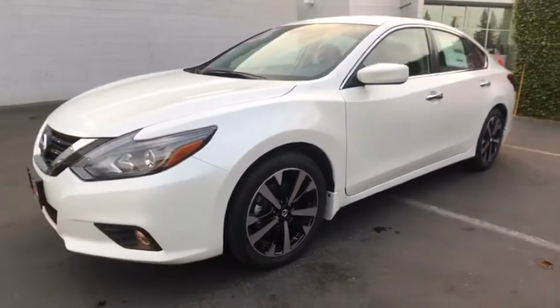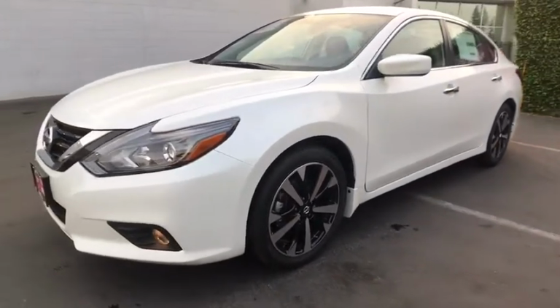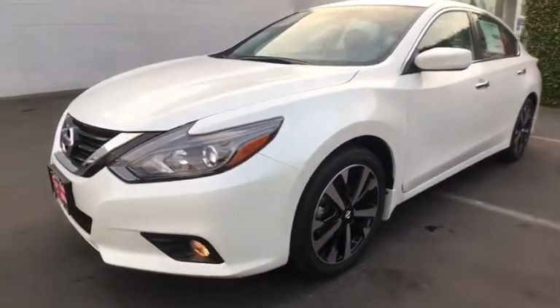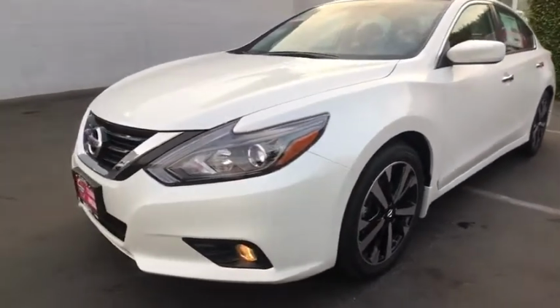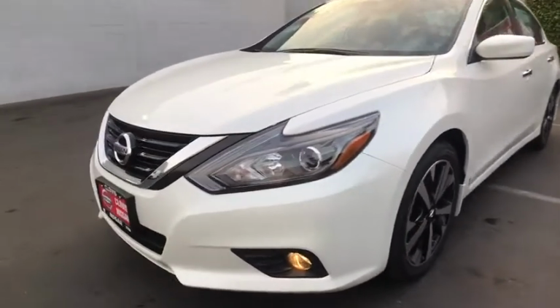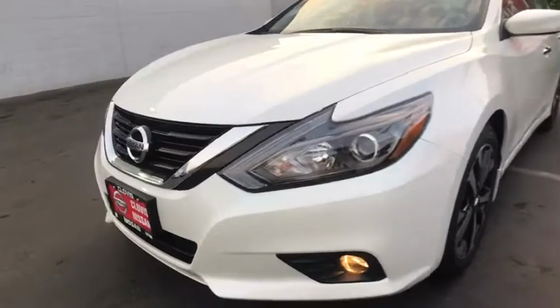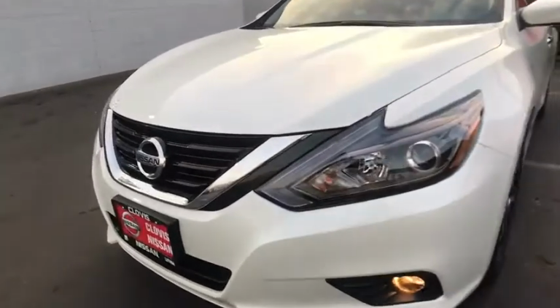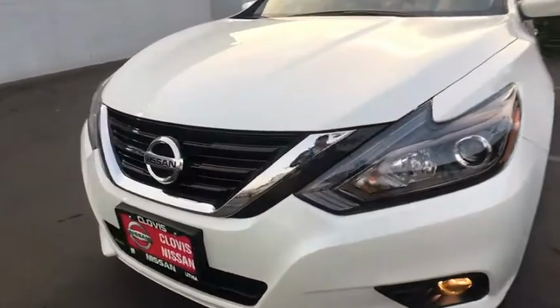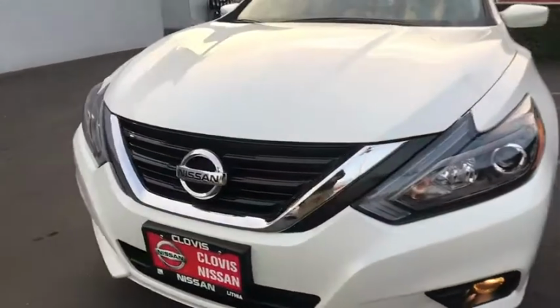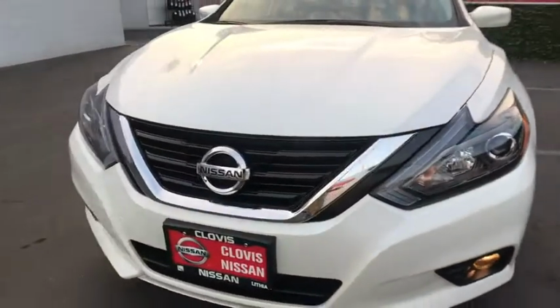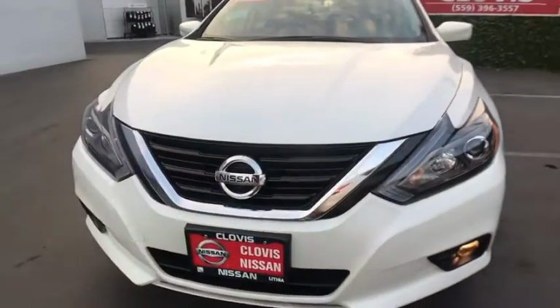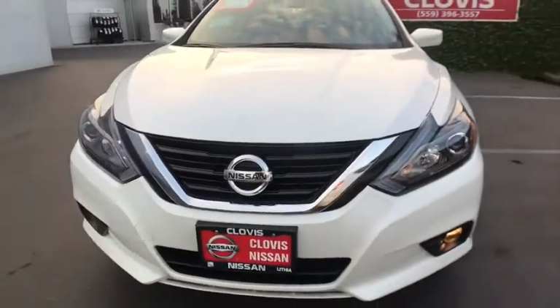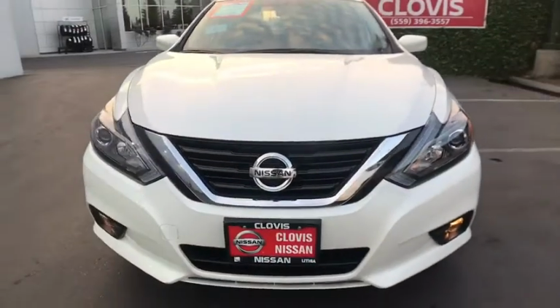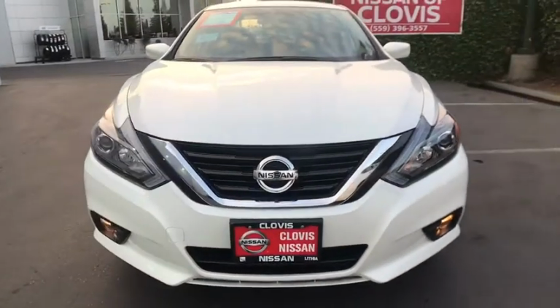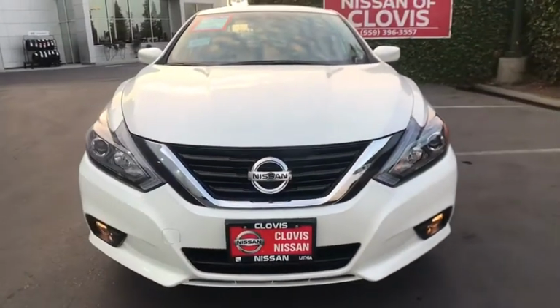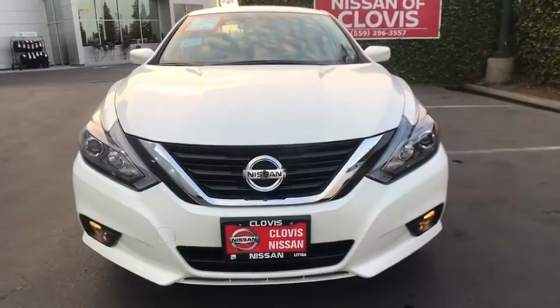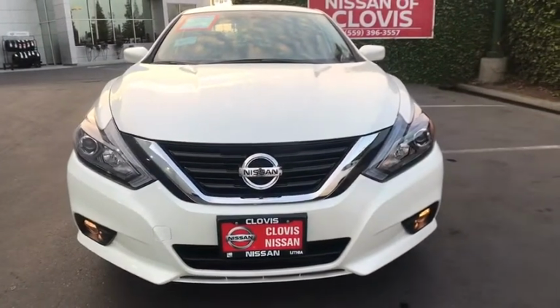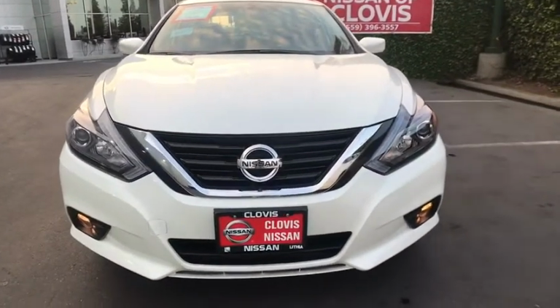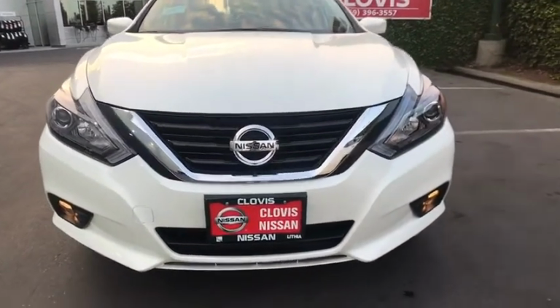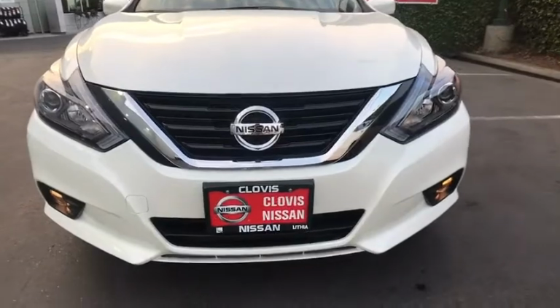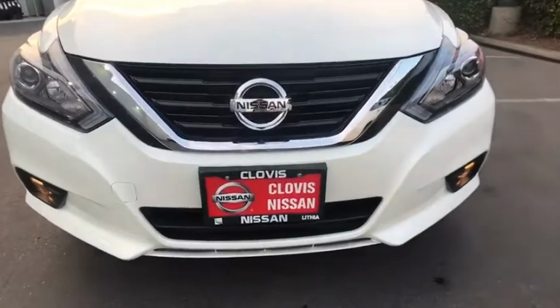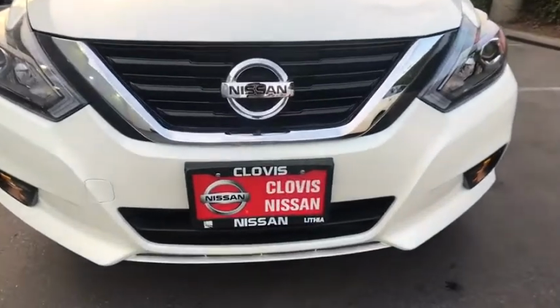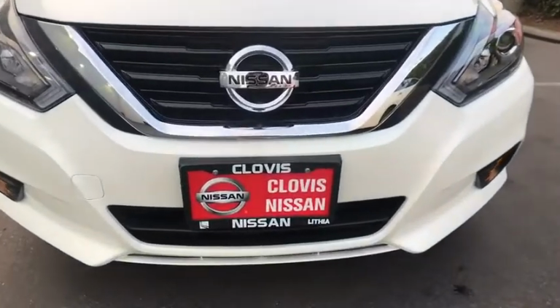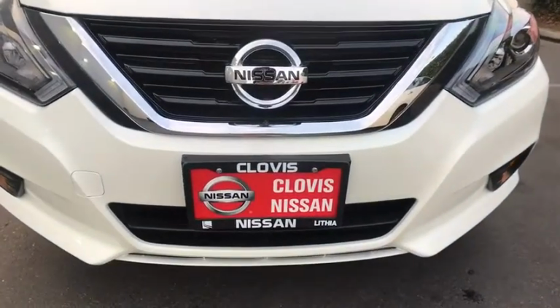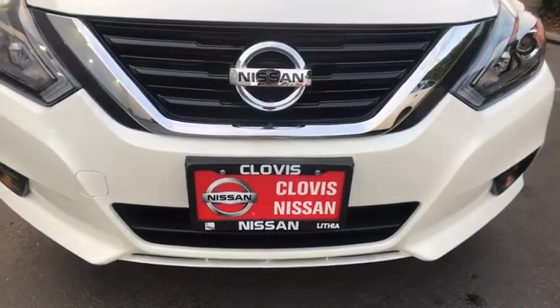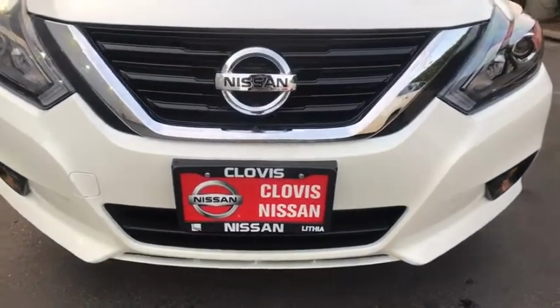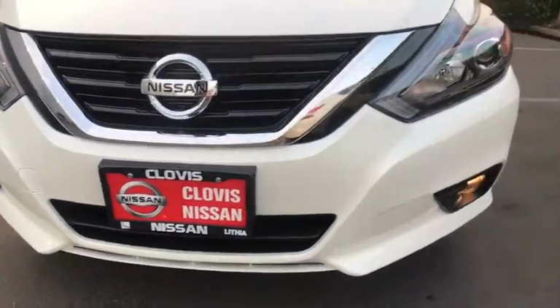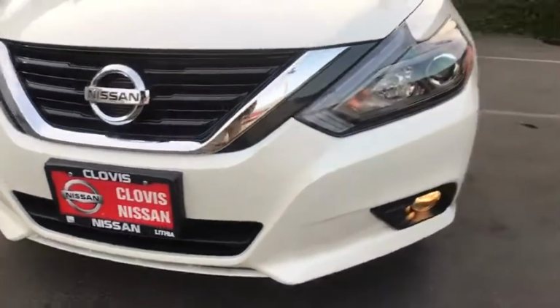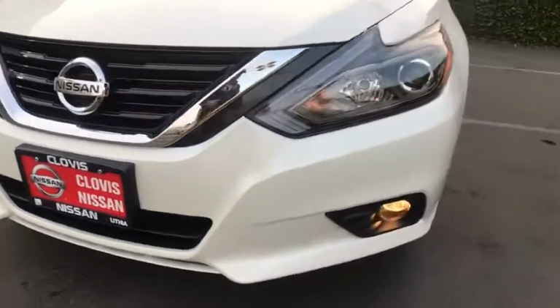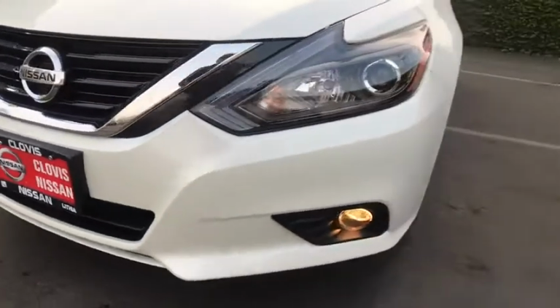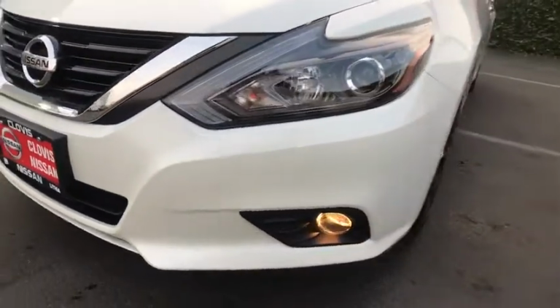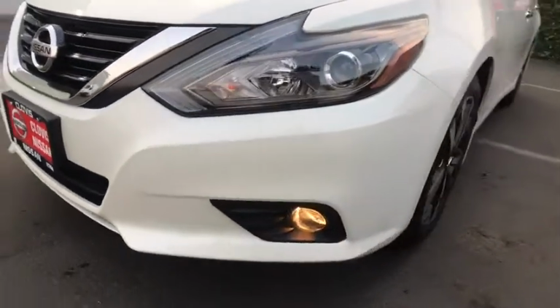Four-wheel disc brakes, AM FM stereo radio, auto off headlights, rear defrost, front wheel drive, fog lamps, power windows, passenger airbag. Your new ride is just a phone call away.